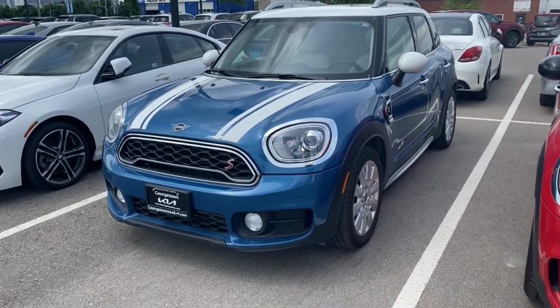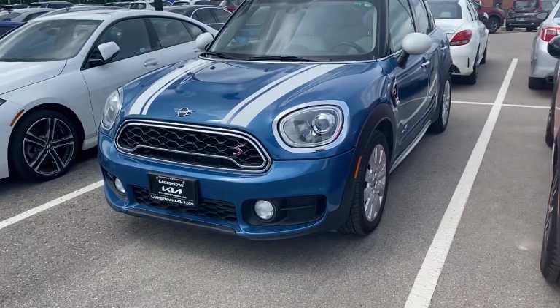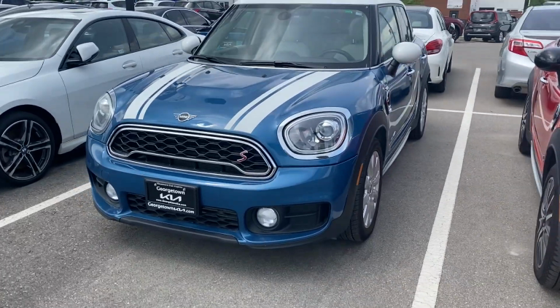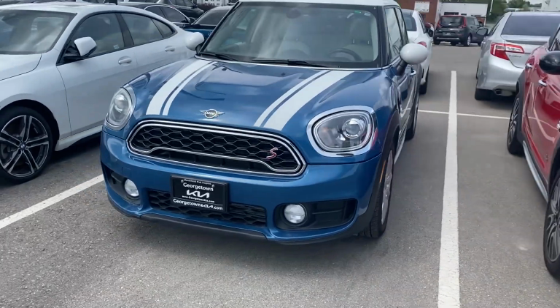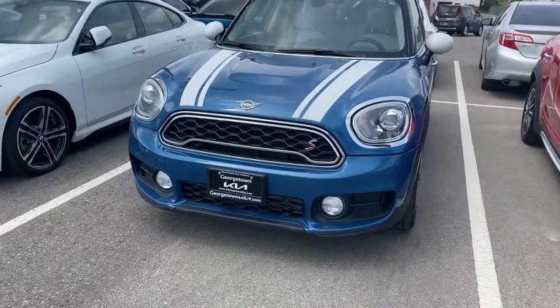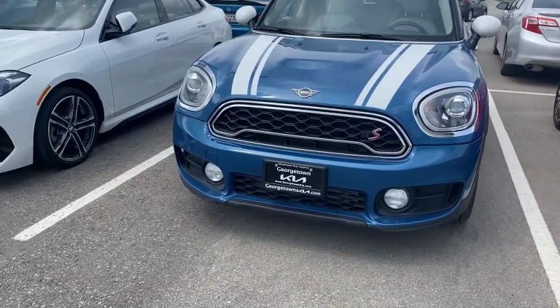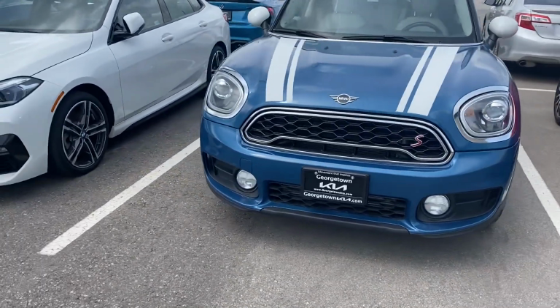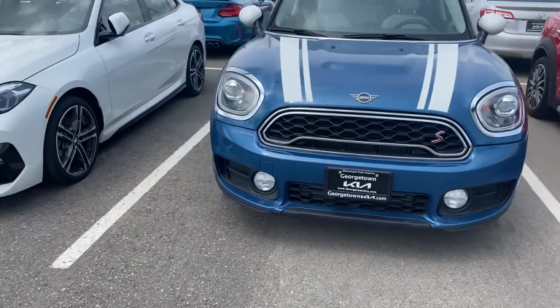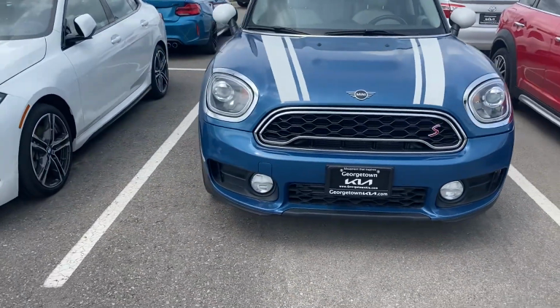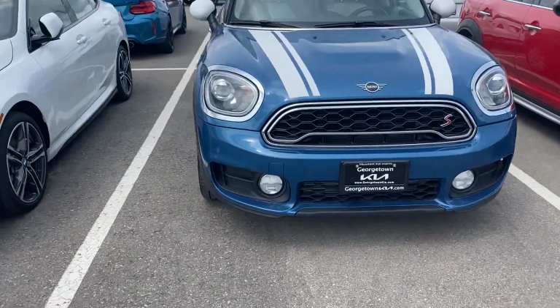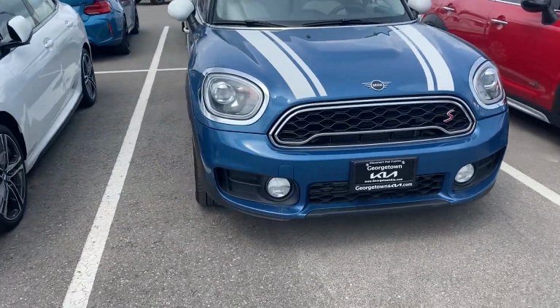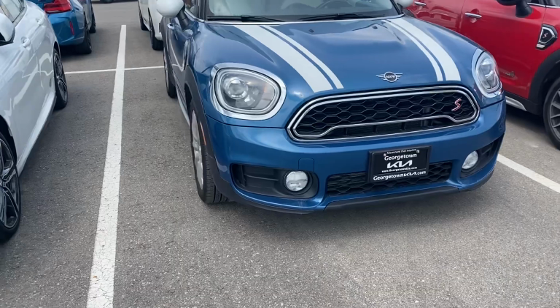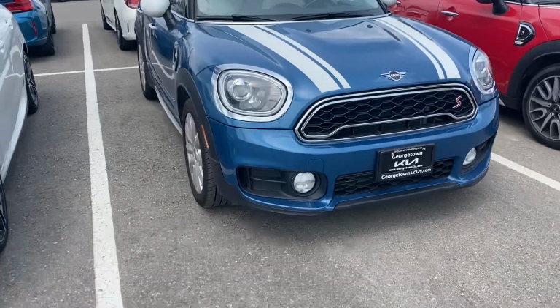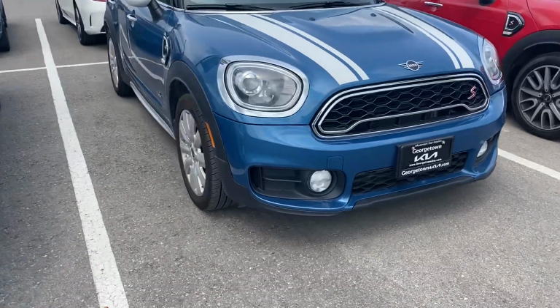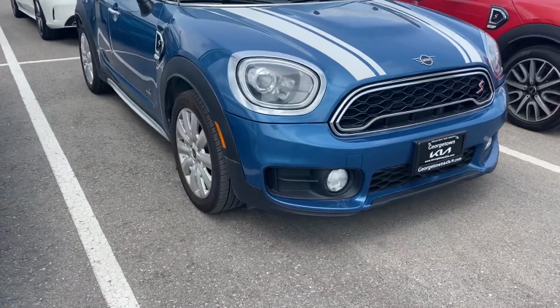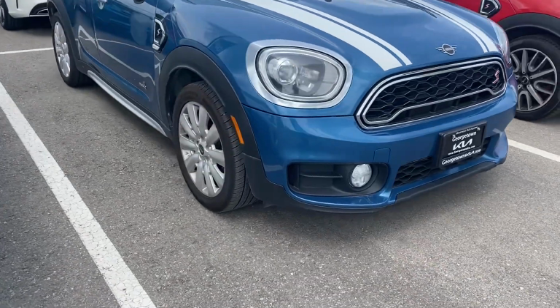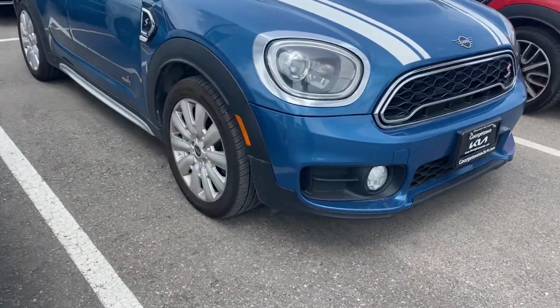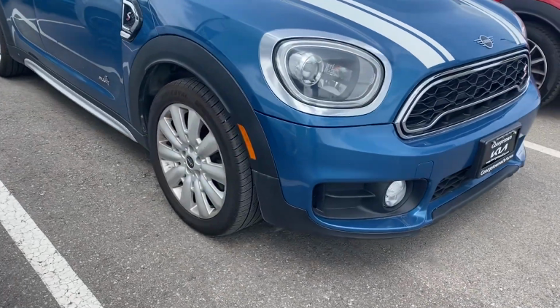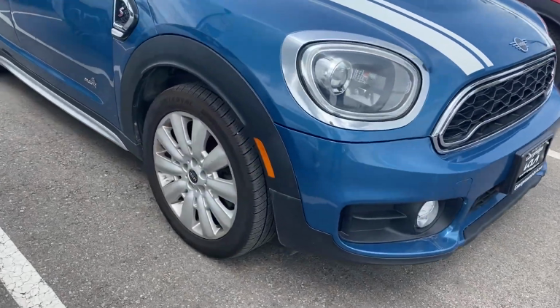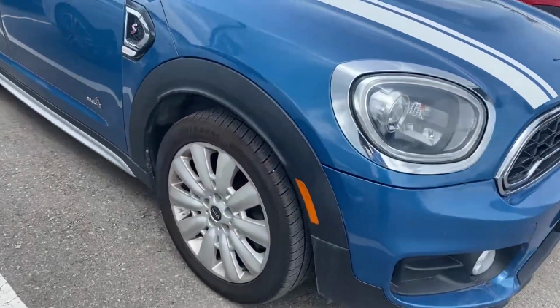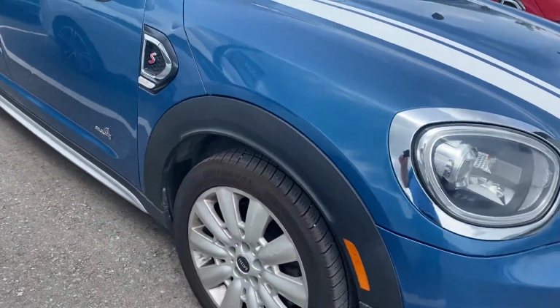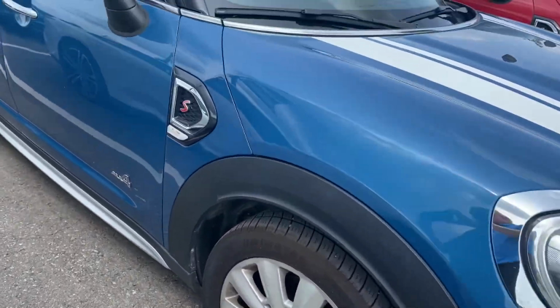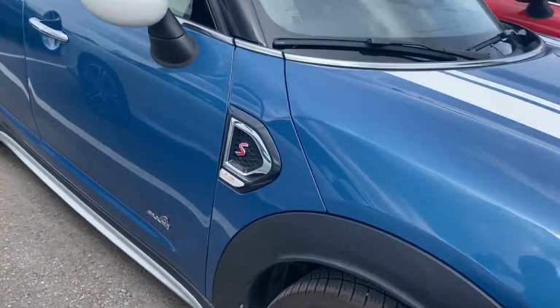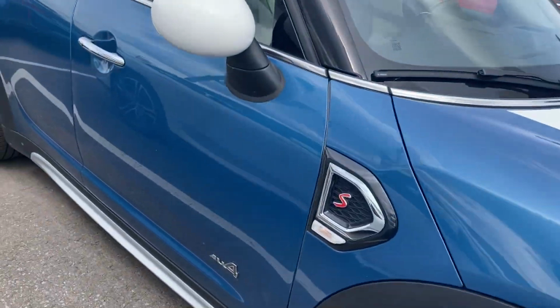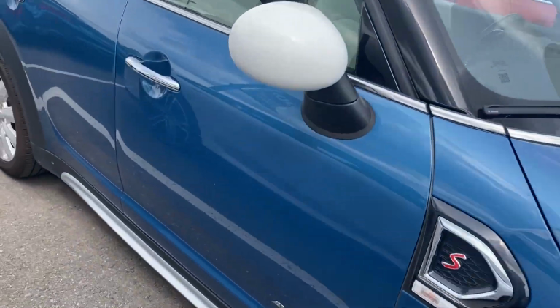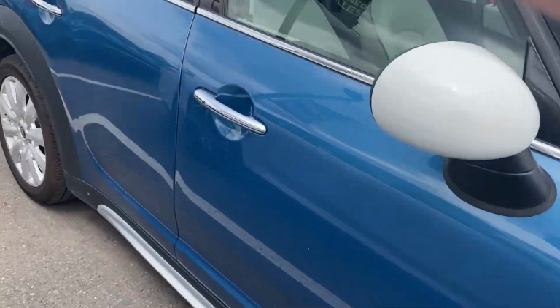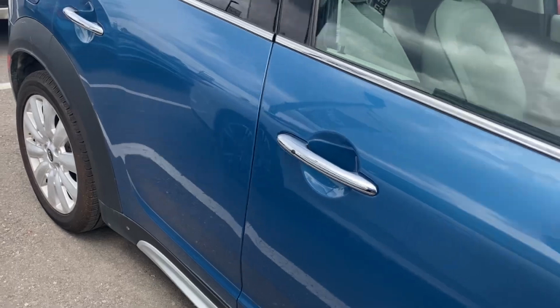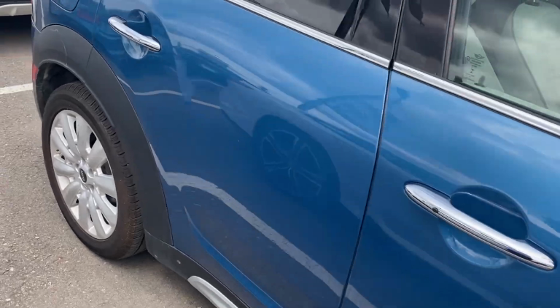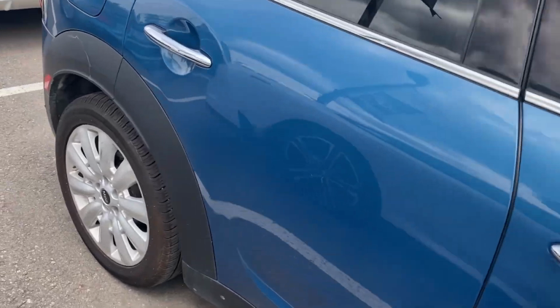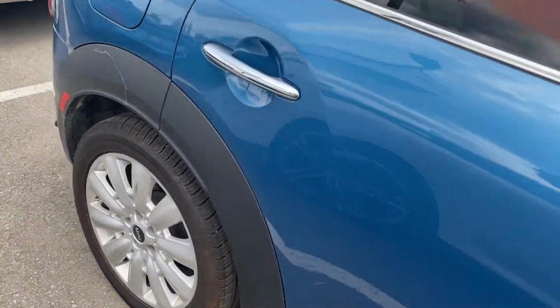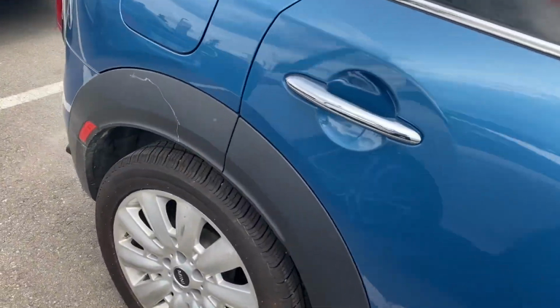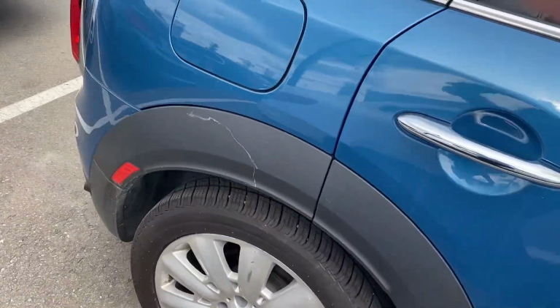Hi, it's Adrian here at Georgetown Kia. Just want to thank you for the interest in our 2019 Mini Cooper. Going to give you a walk-around of the vehicle — excellent condition, it is a recent trade-in for us.